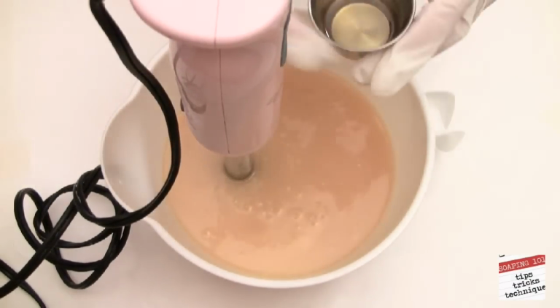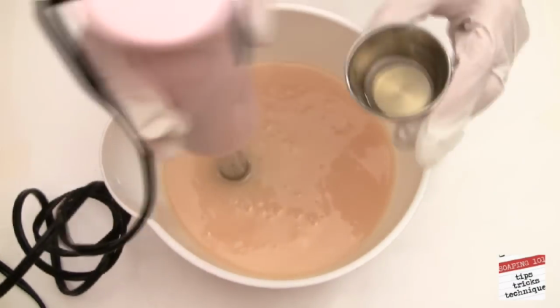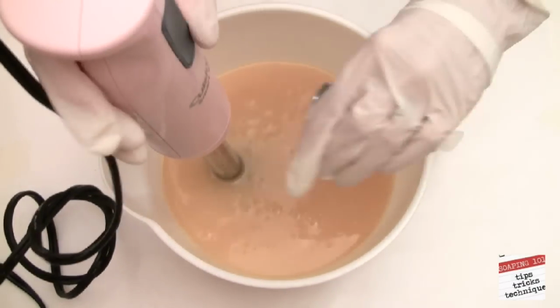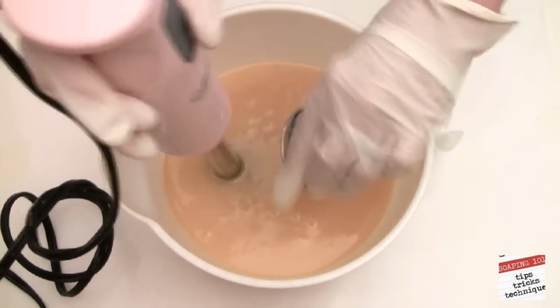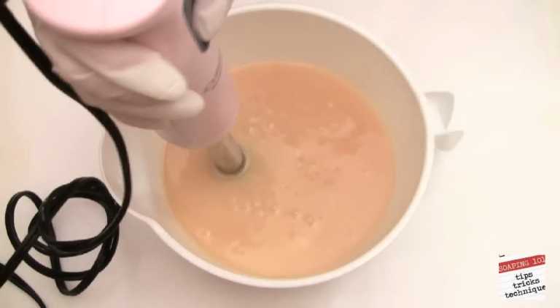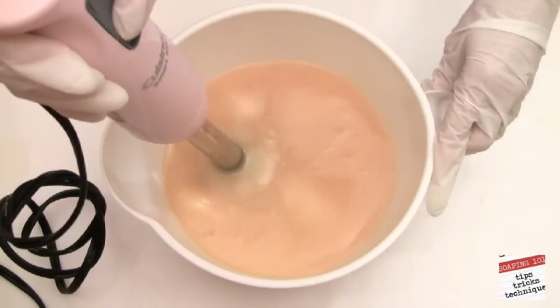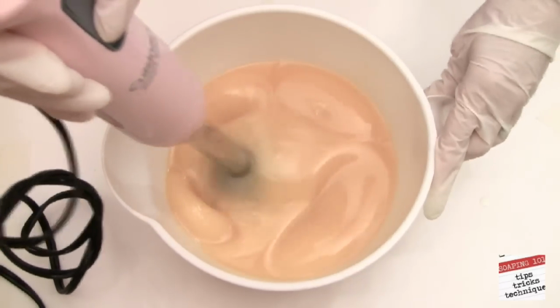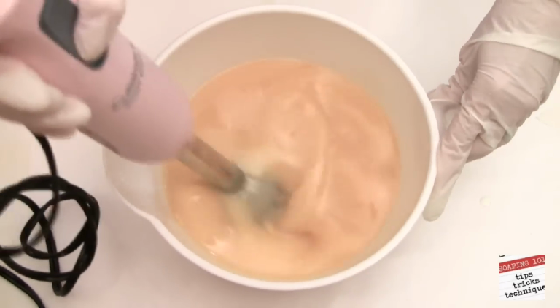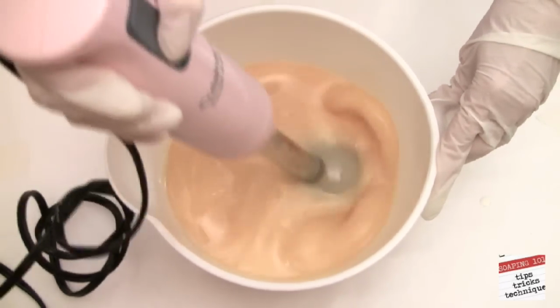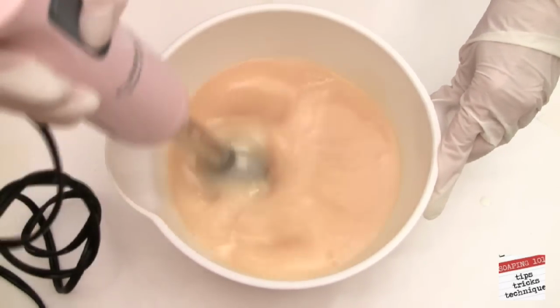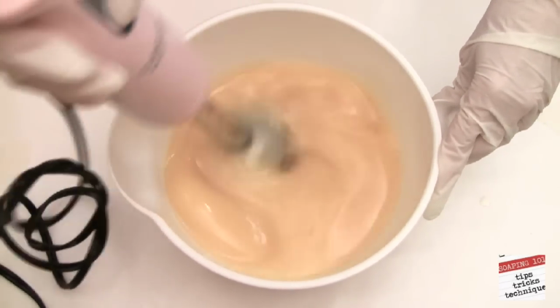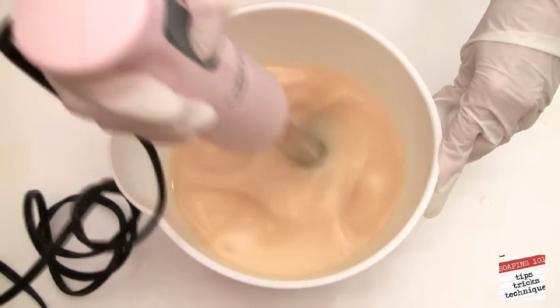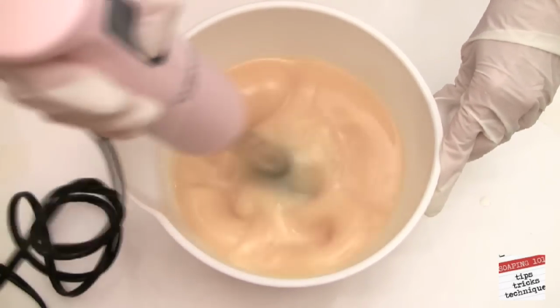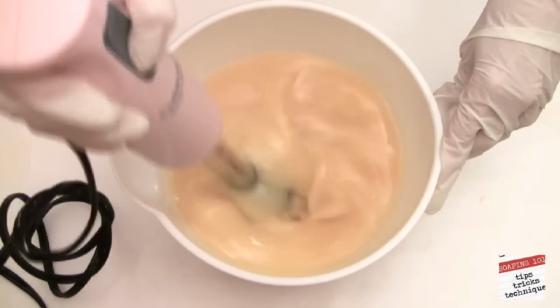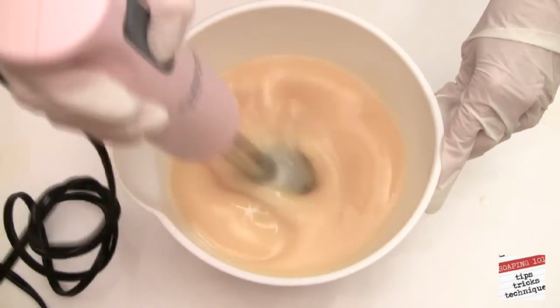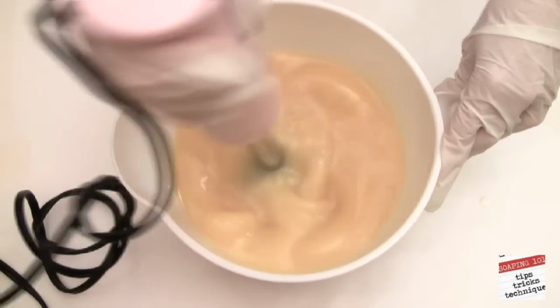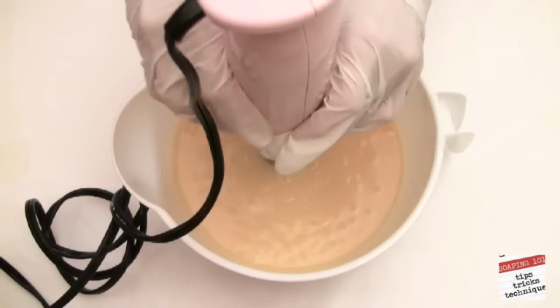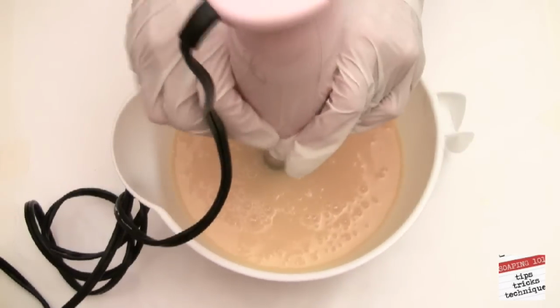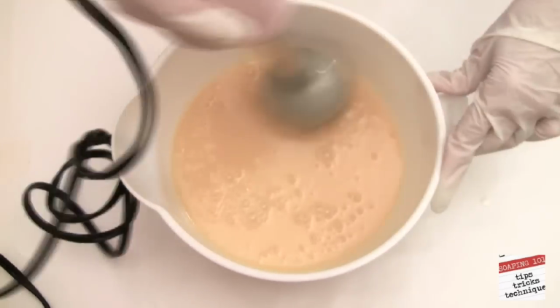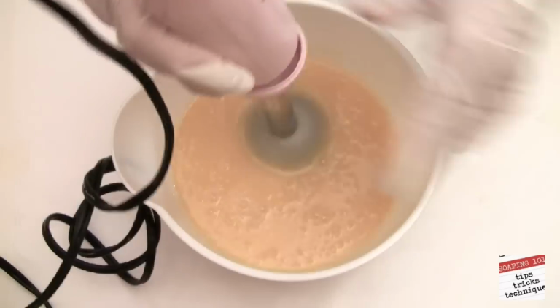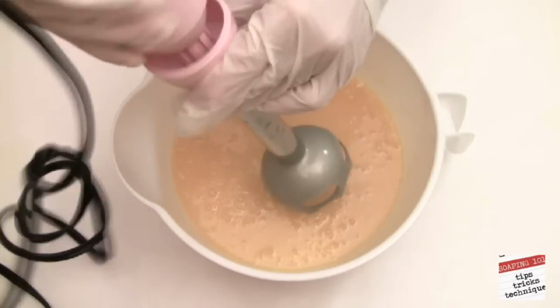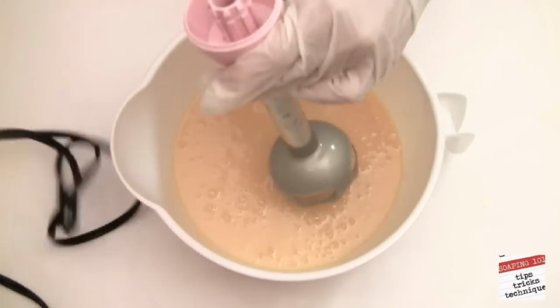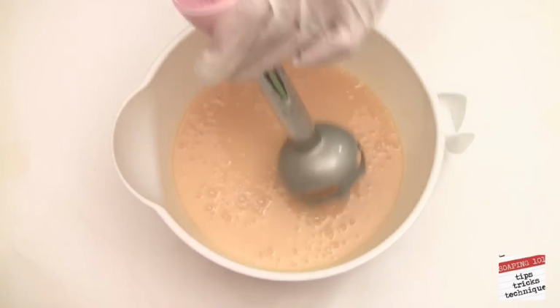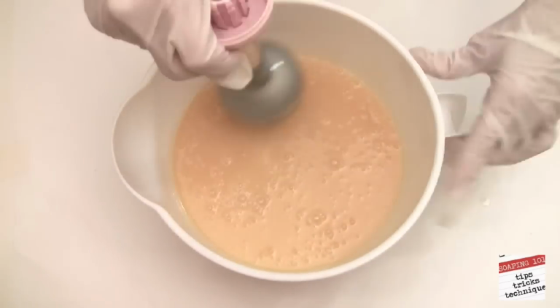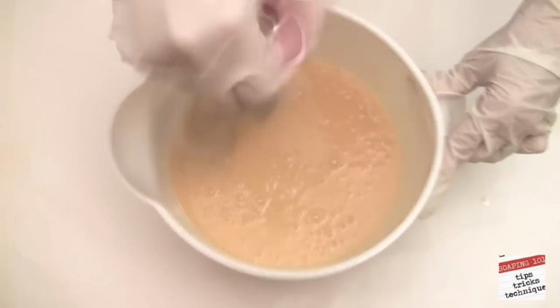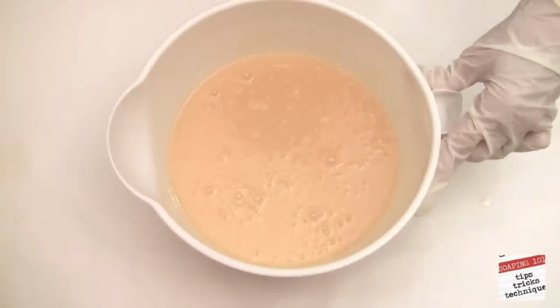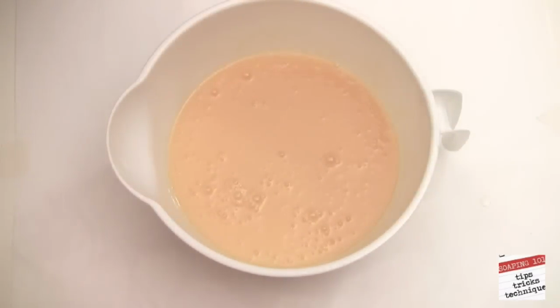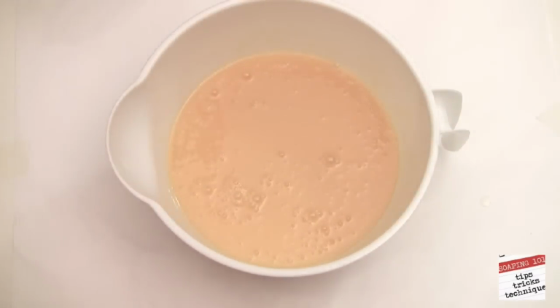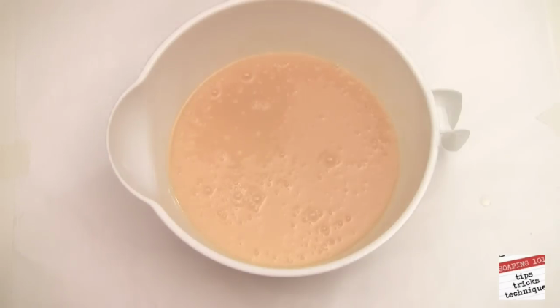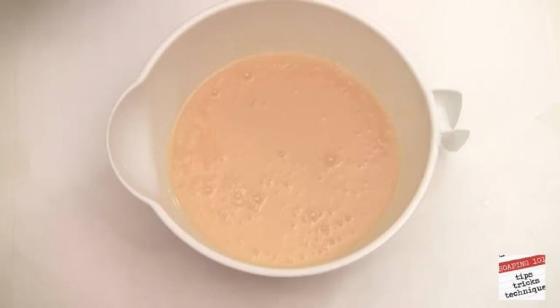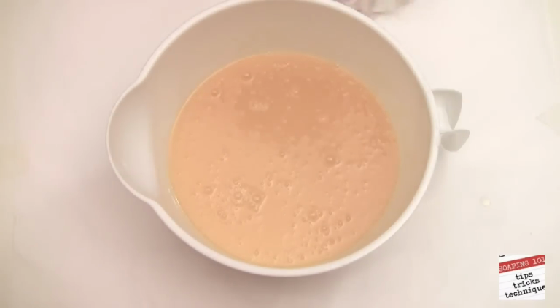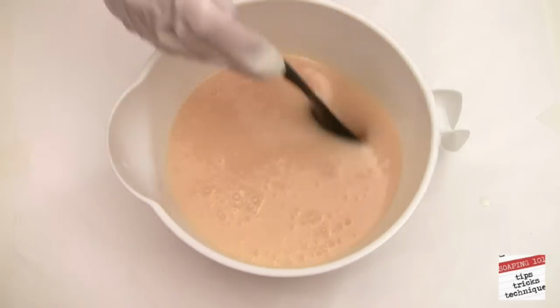Now we add our fragrance. Here I am using a scent called Toasted Pumpkin Seeds from Wholesale Supply Plus. We will bring our soap to trace, then separate it out into three parts.